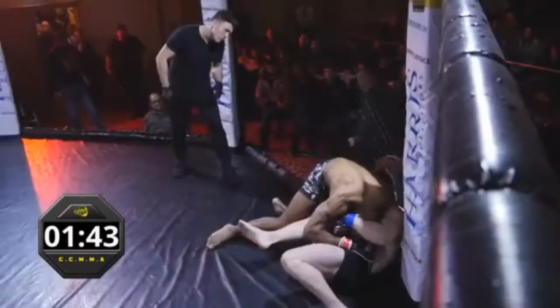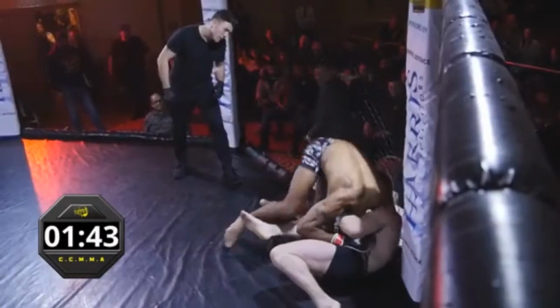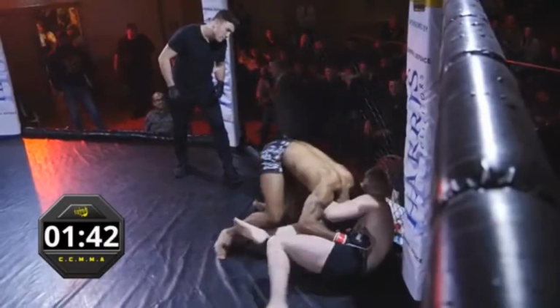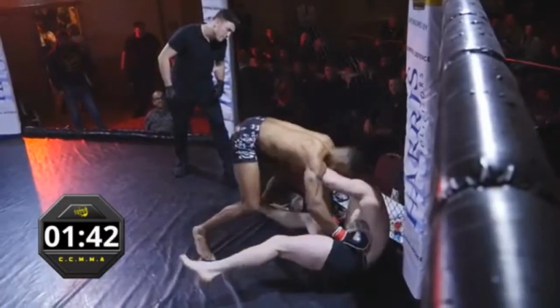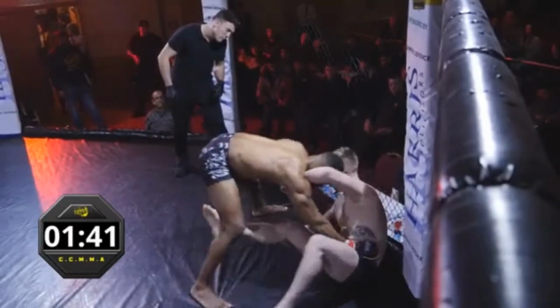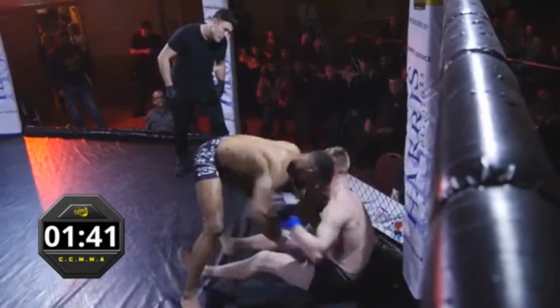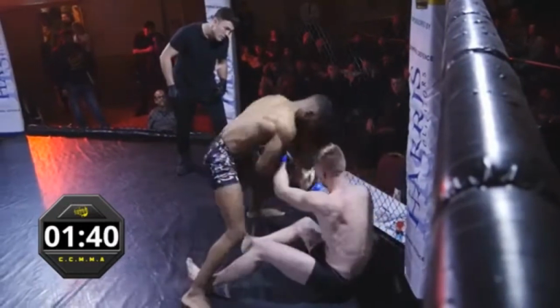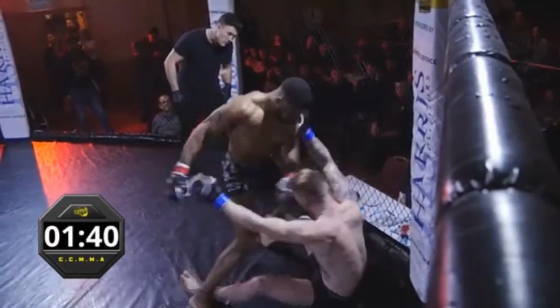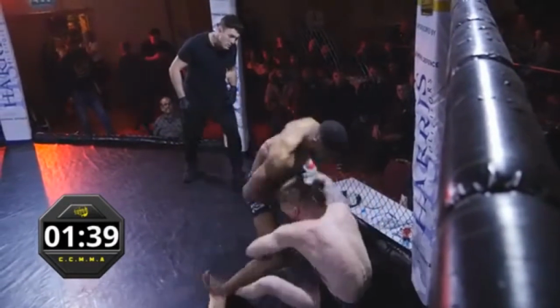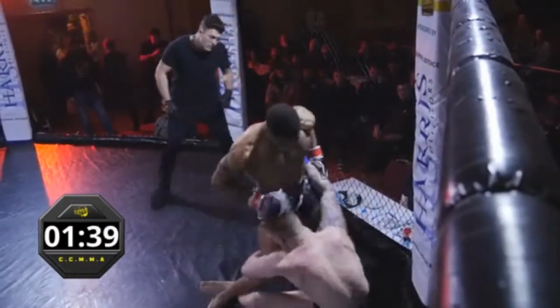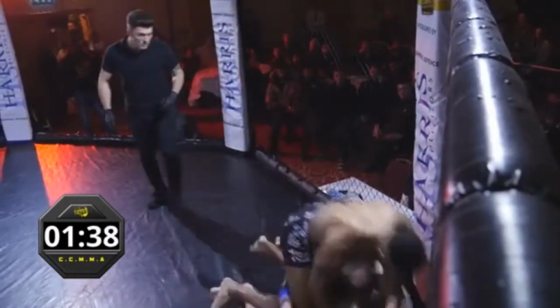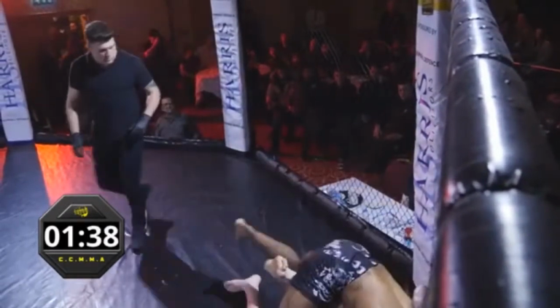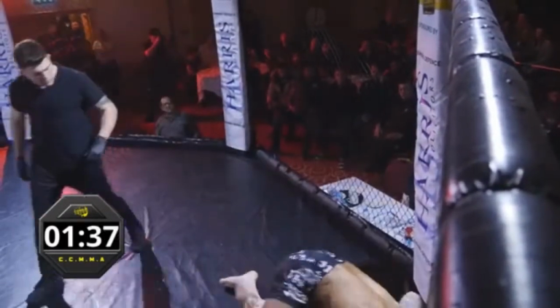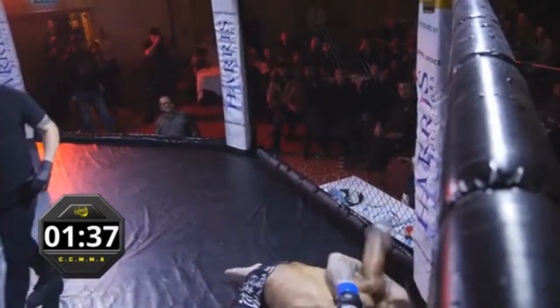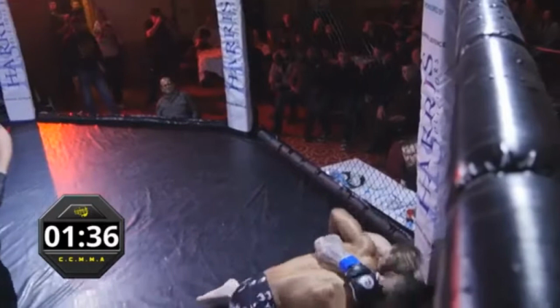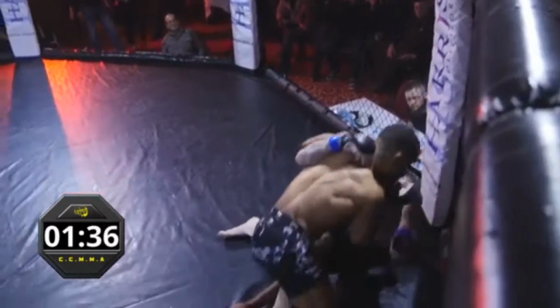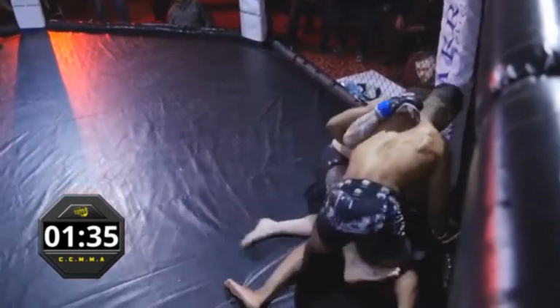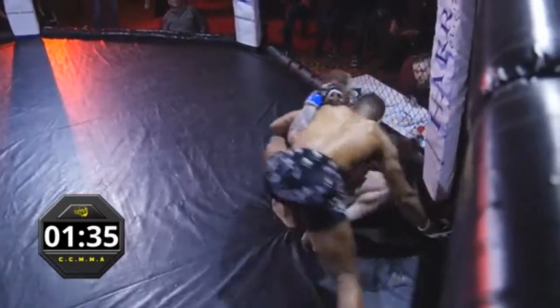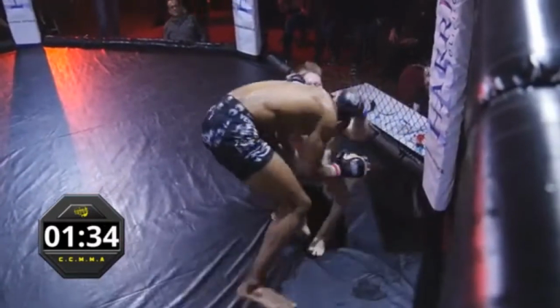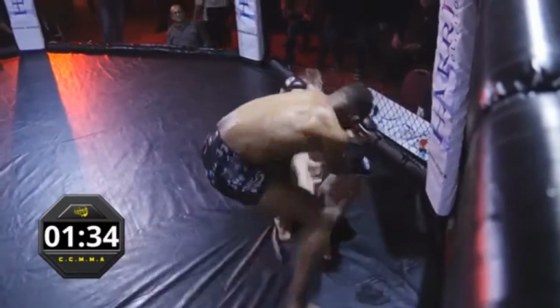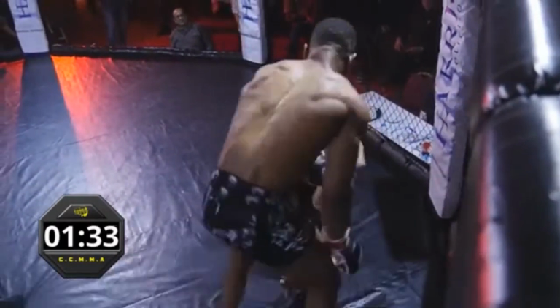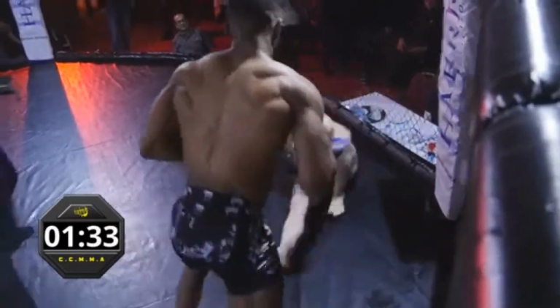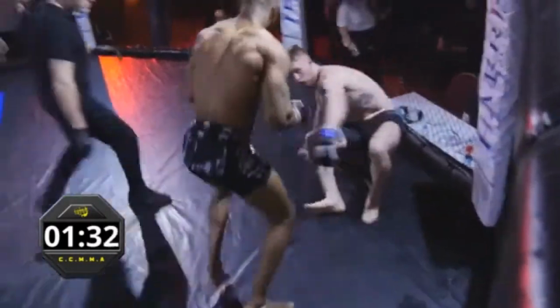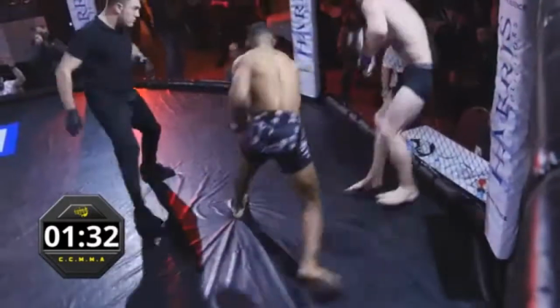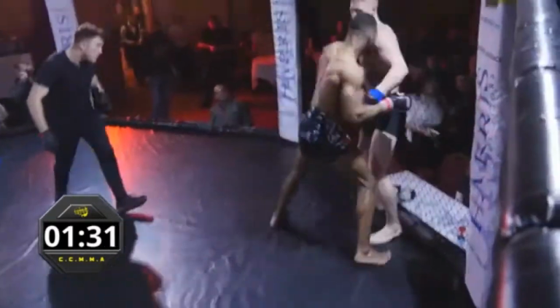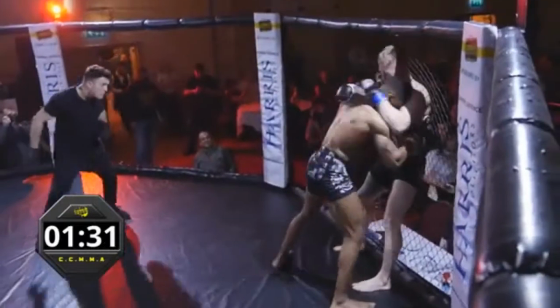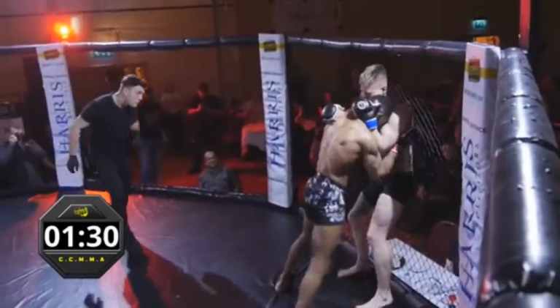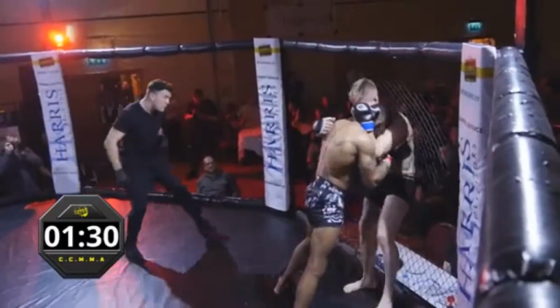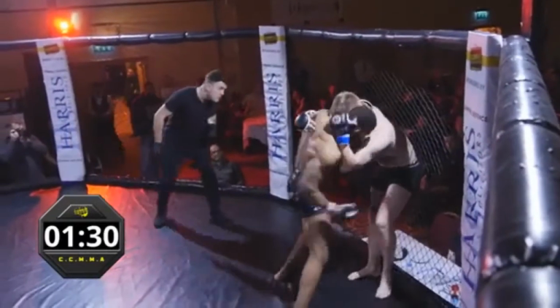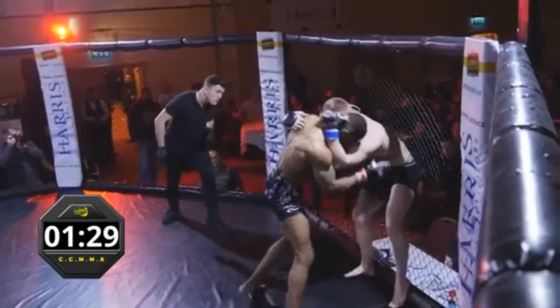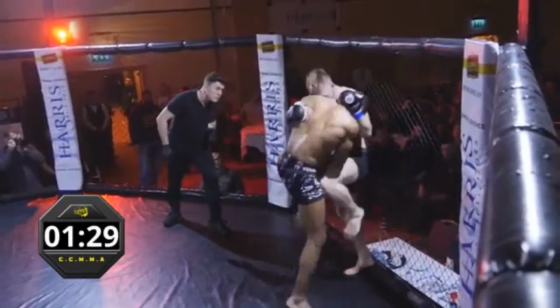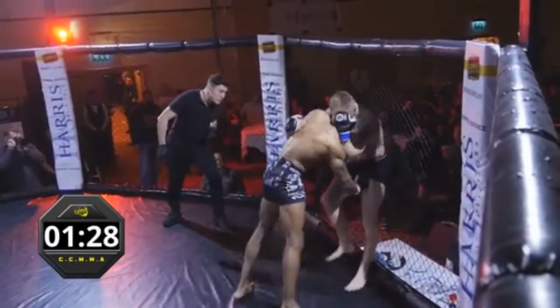Lewis is trying really hard to create some separation. He needs a couple of big shots there as Simeon tries to pull through with his hips. Lewis gets some butterflies back. Nala avoids a big right hand.